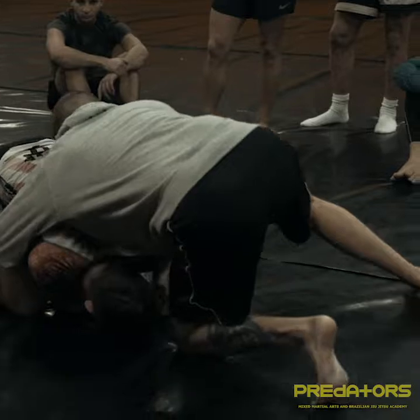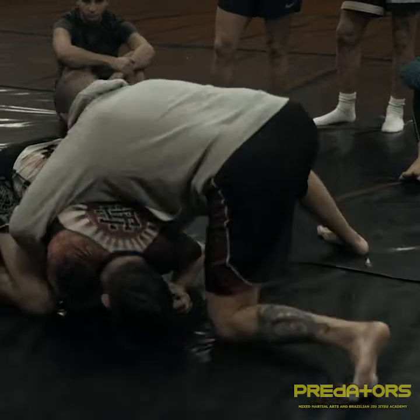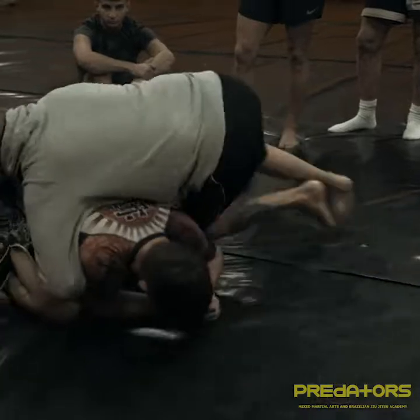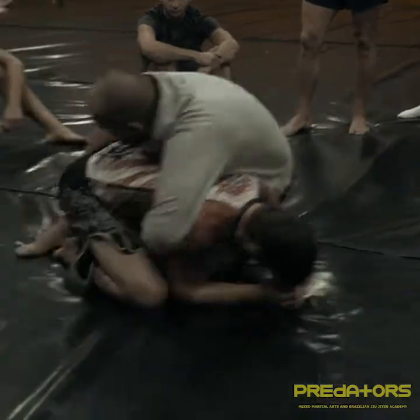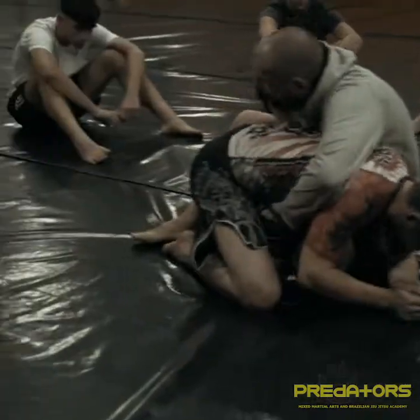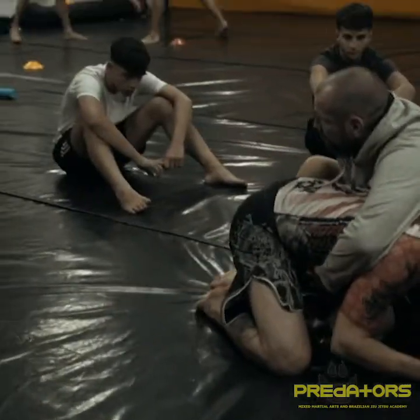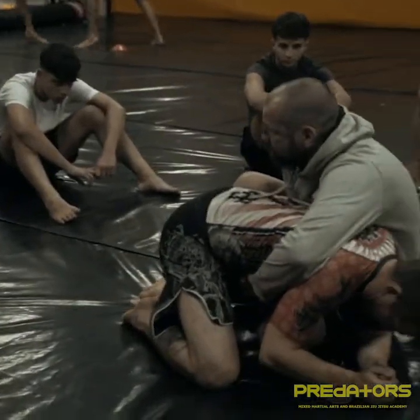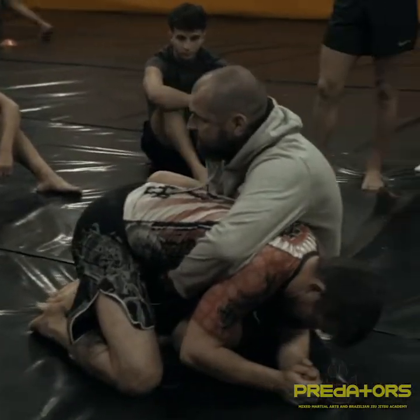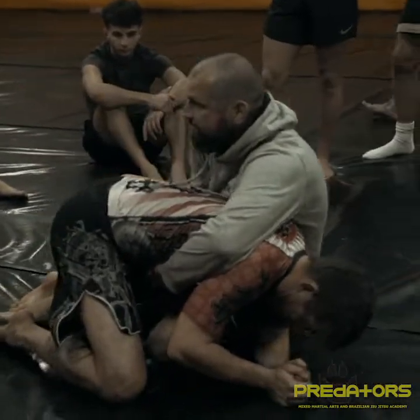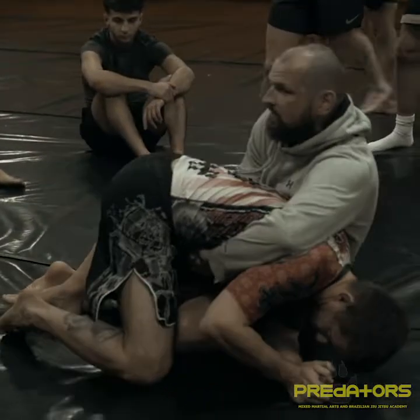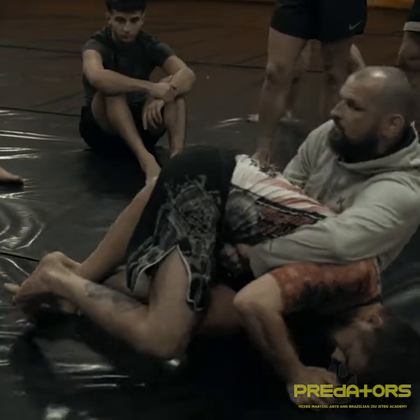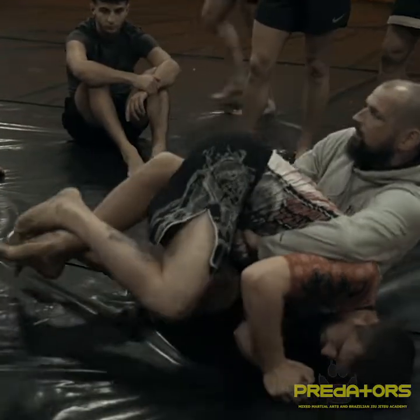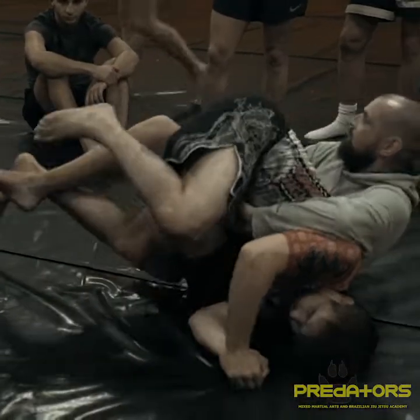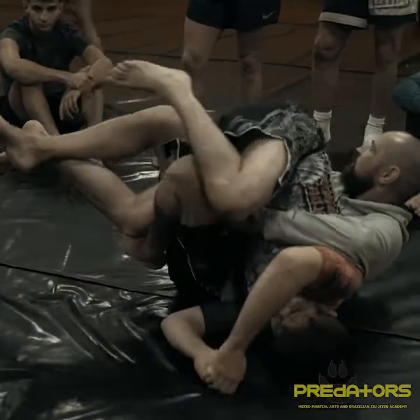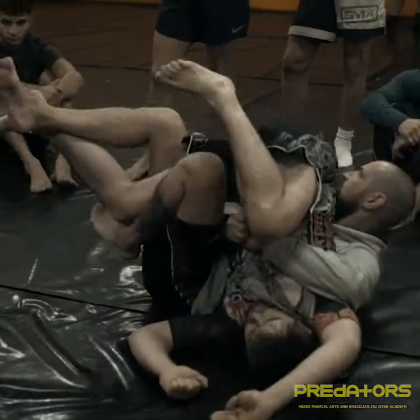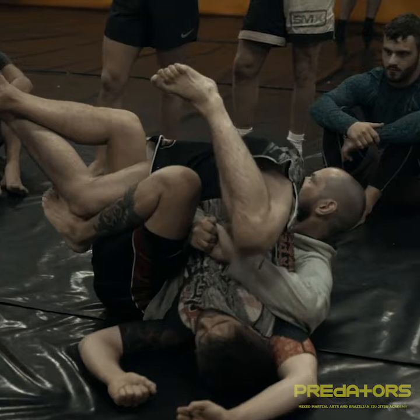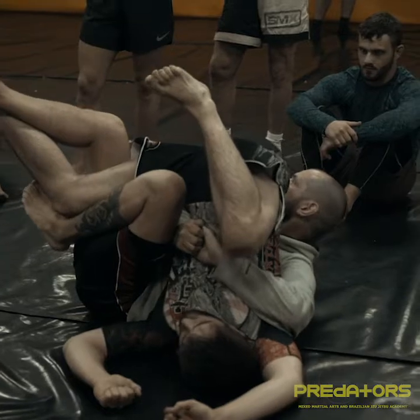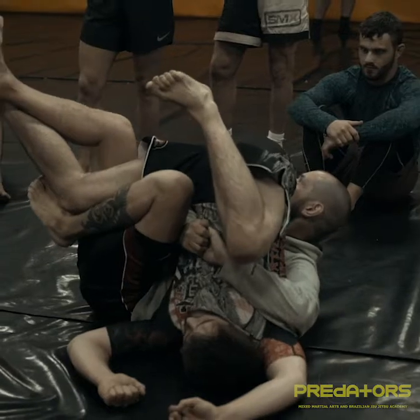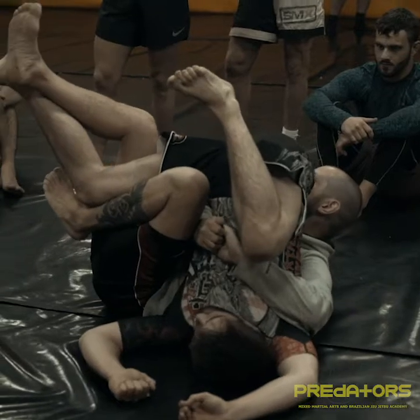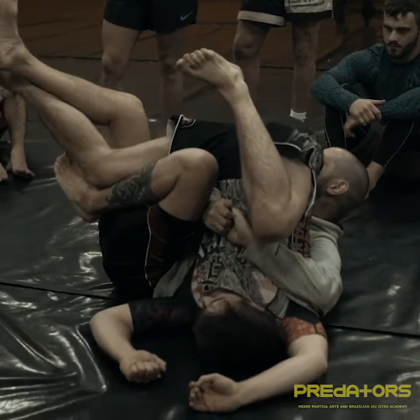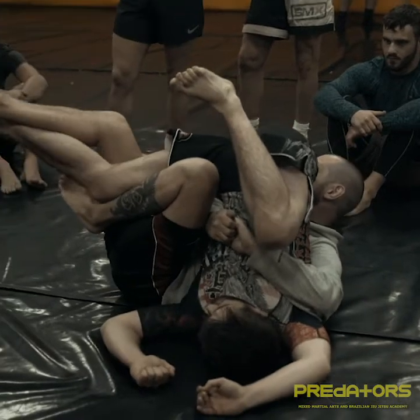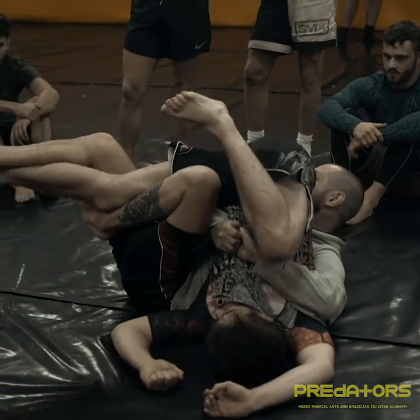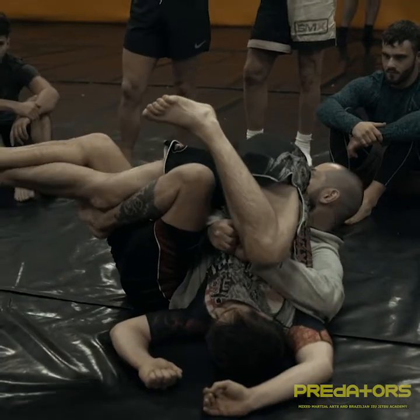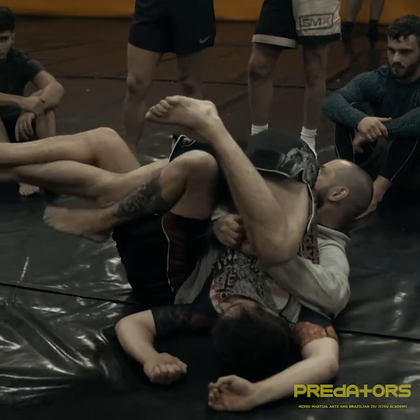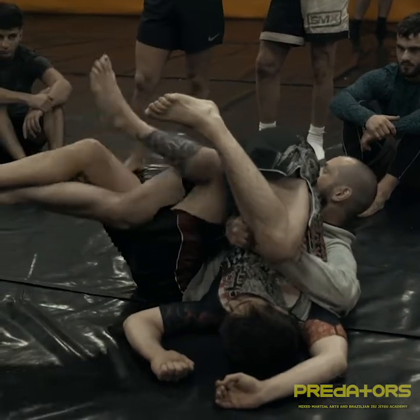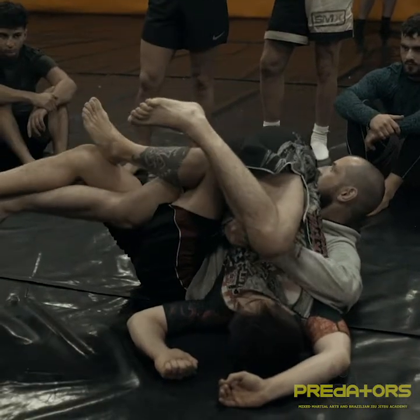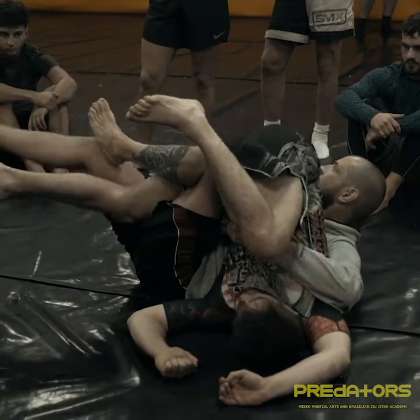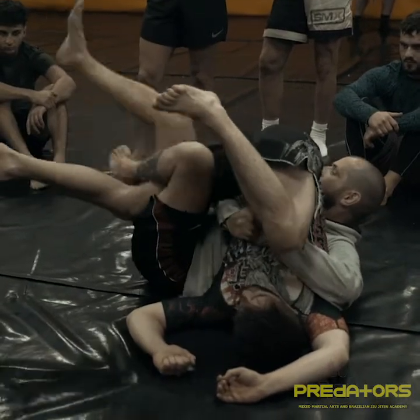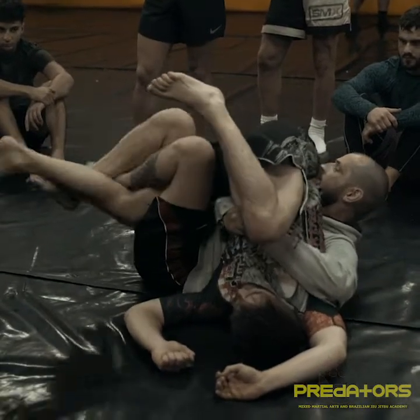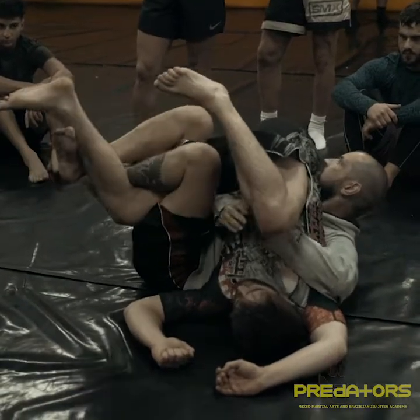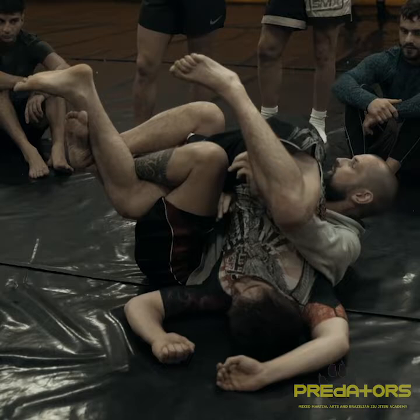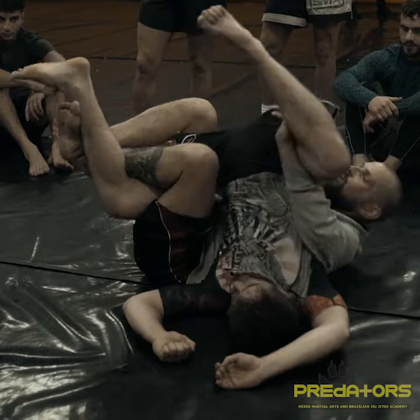Grab him this leg, jump over into this position and then fall to my back. Grab the arm and bring it up. Once I need my hook to open his leg up, put my hook in. The fork.